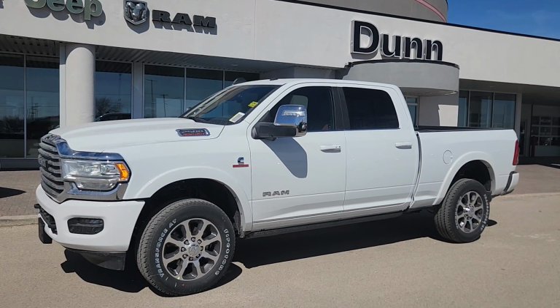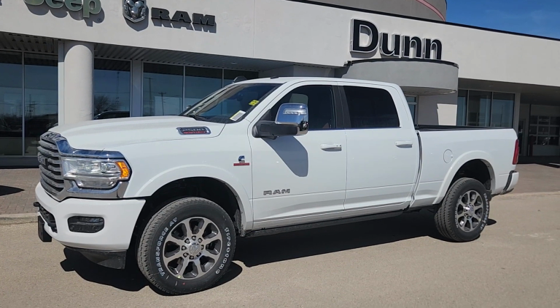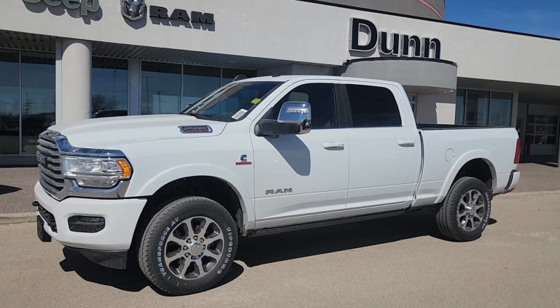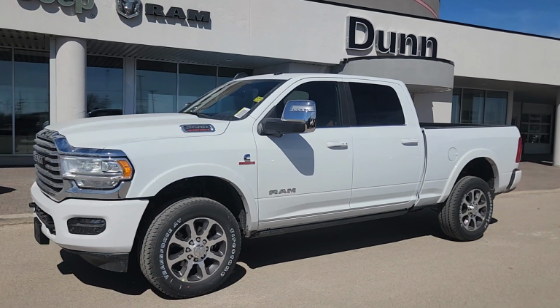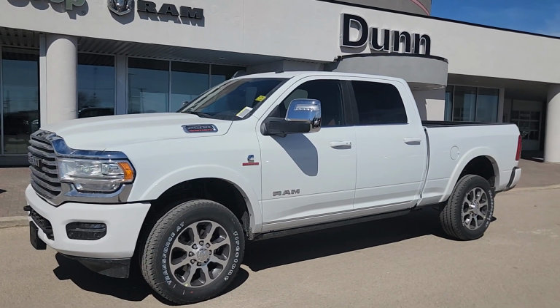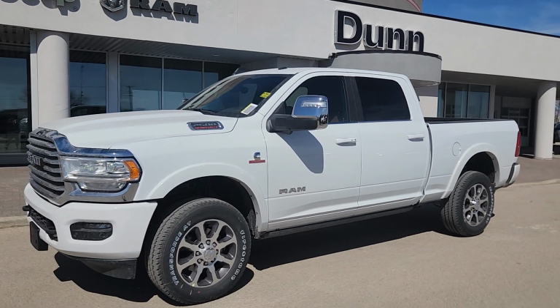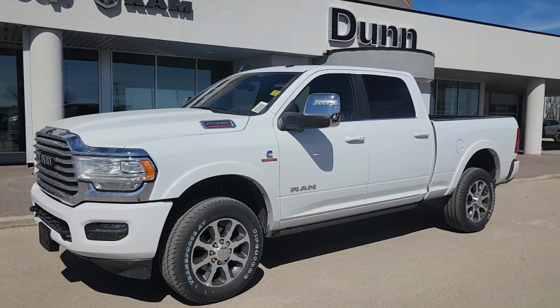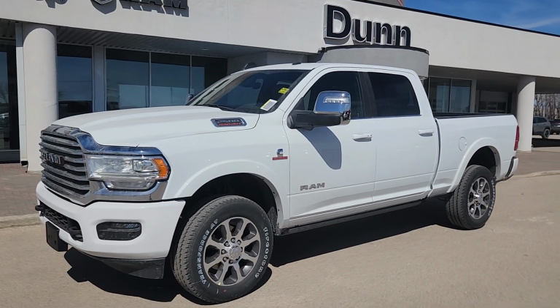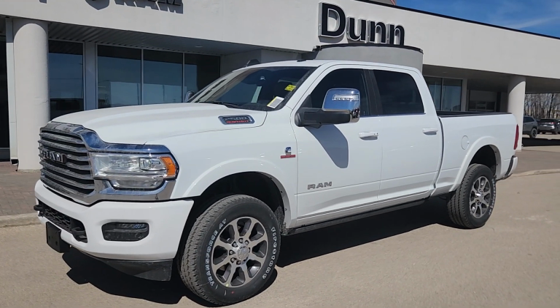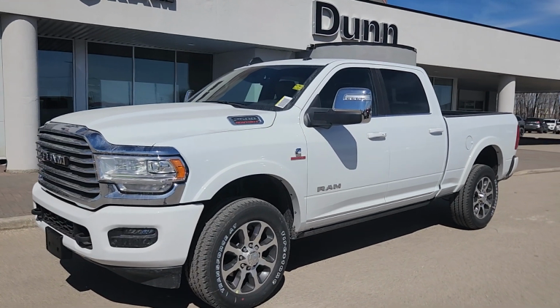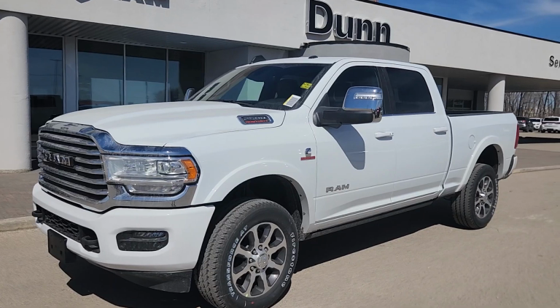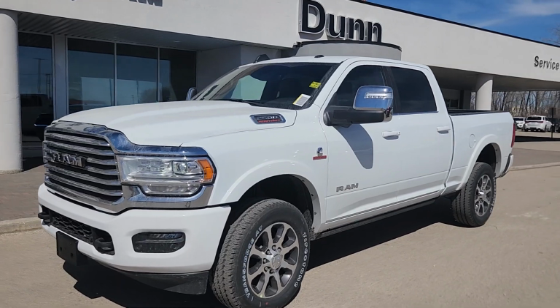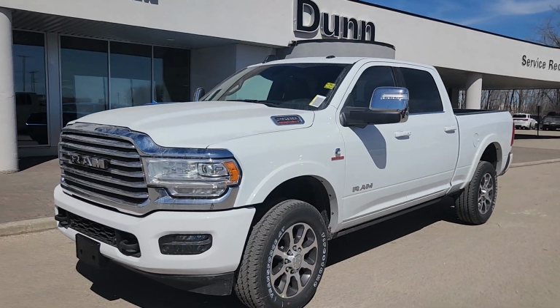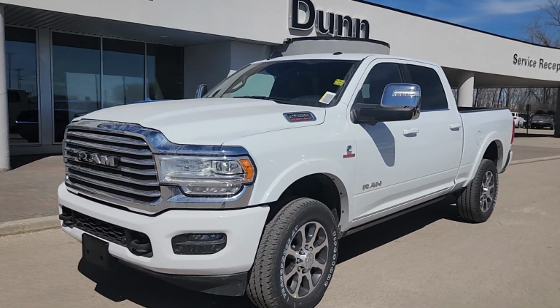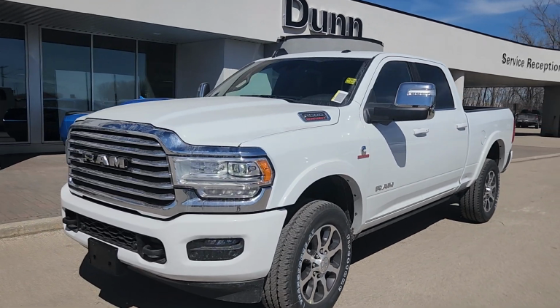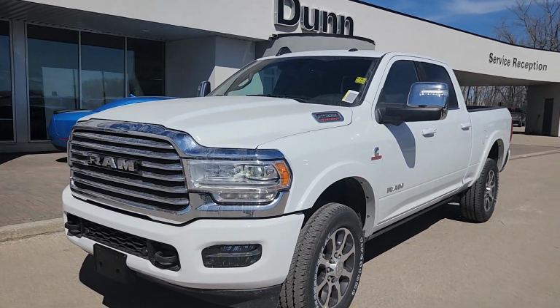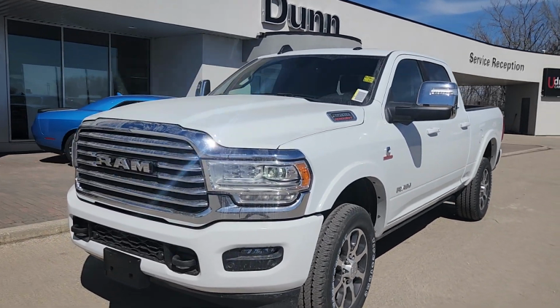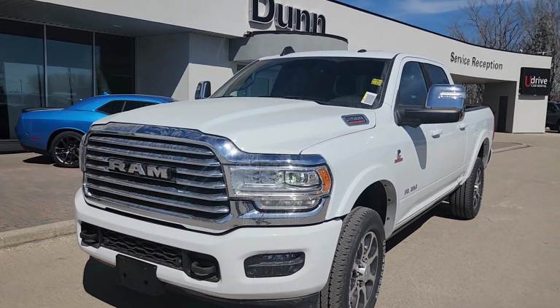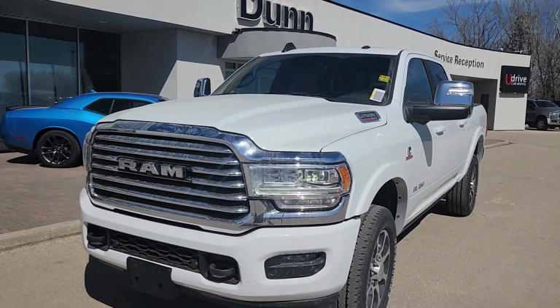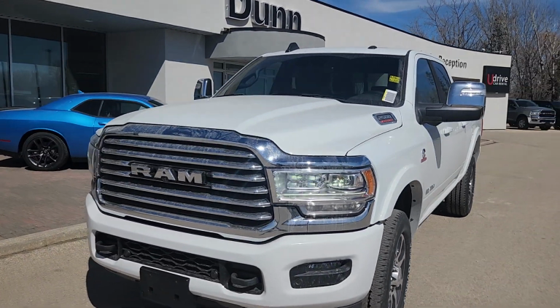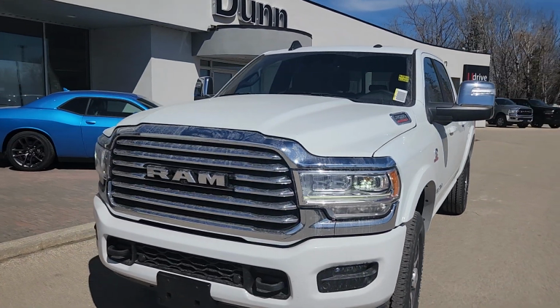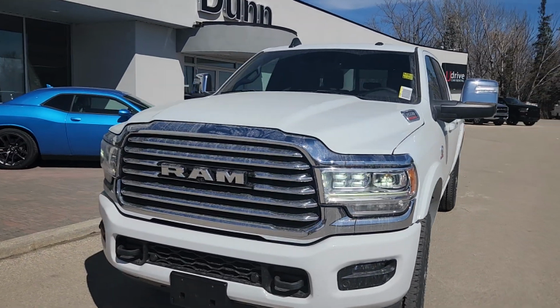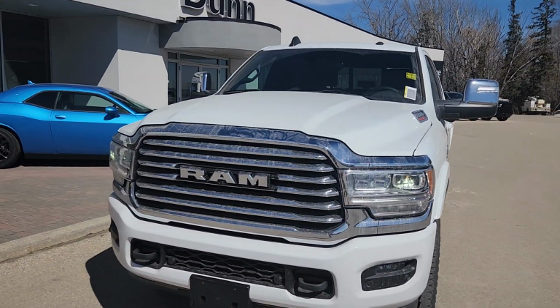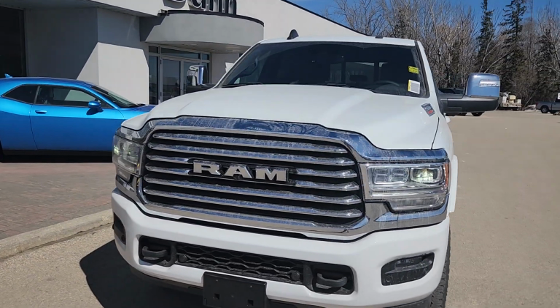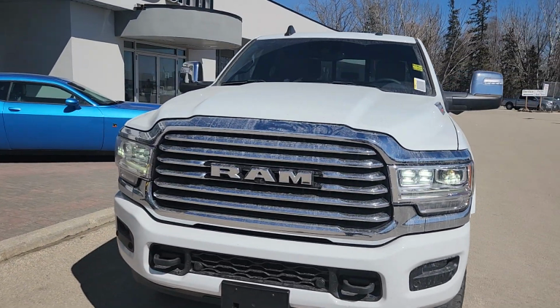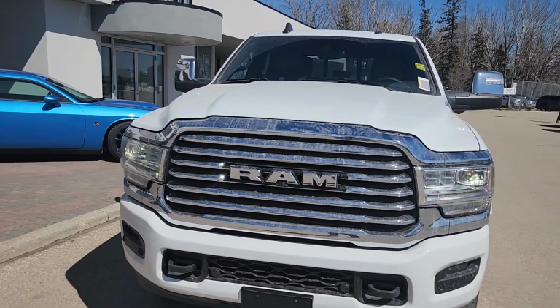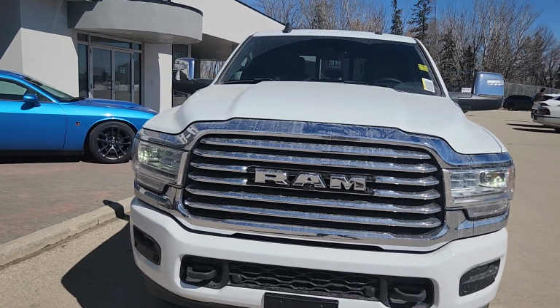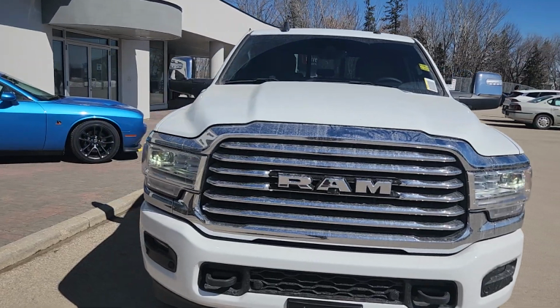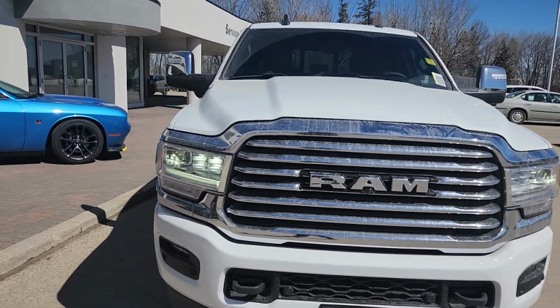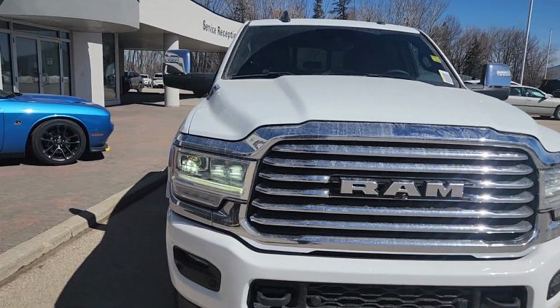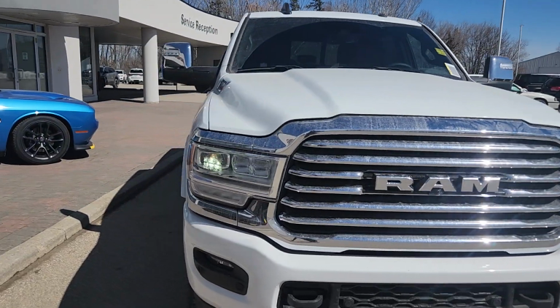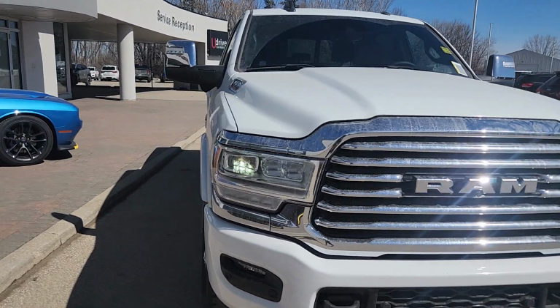Hi guys, this is Christy with Dunn Ram Trucks in Portage La Prairie. I just wanted to give you a quick look at this 2024 Ram 2500 Limited Longhorn.